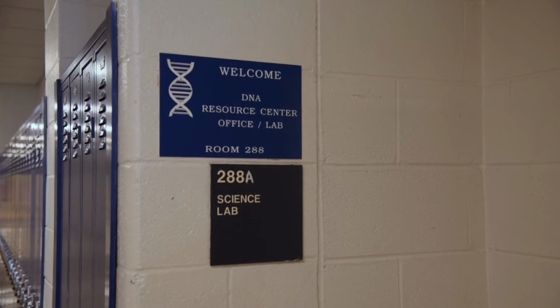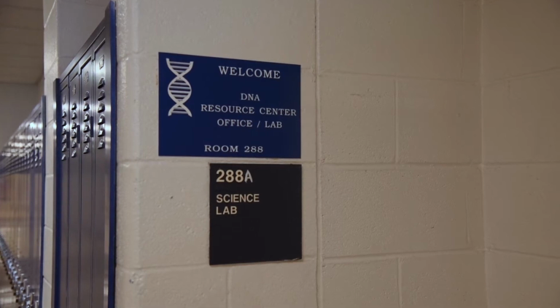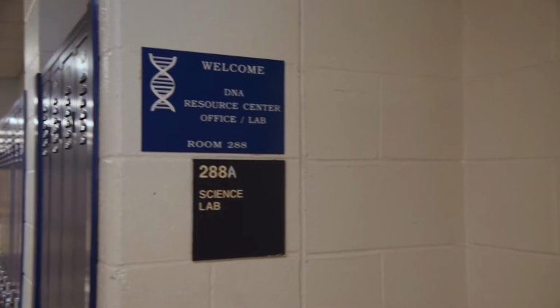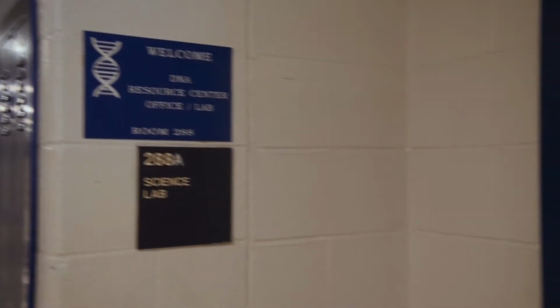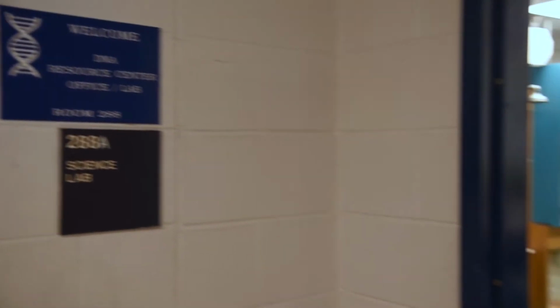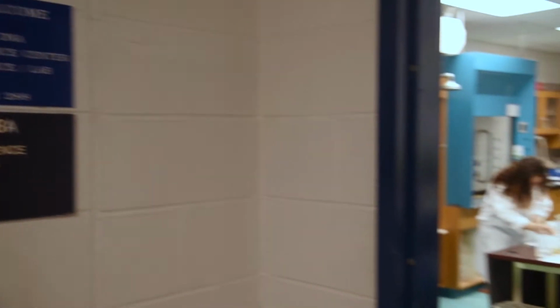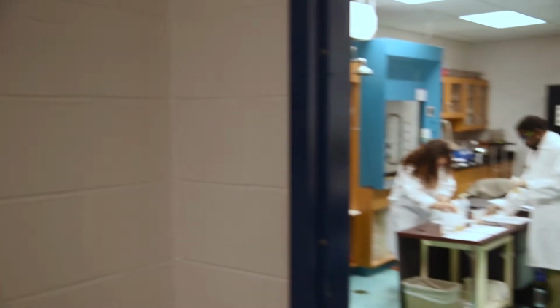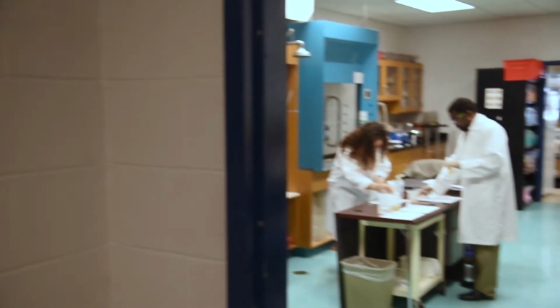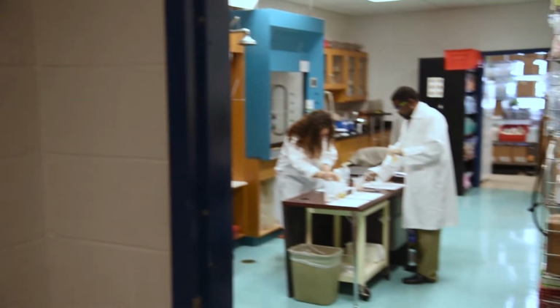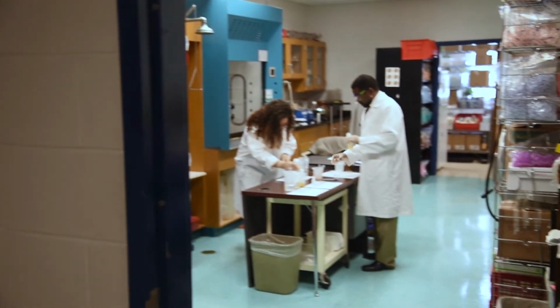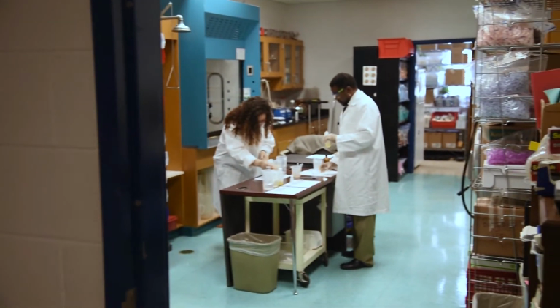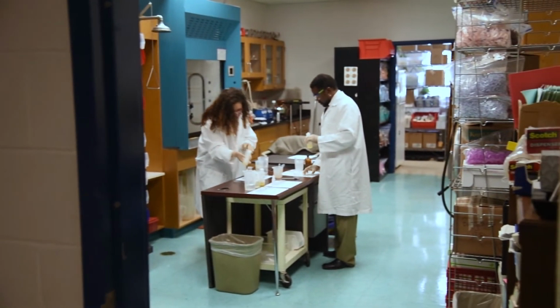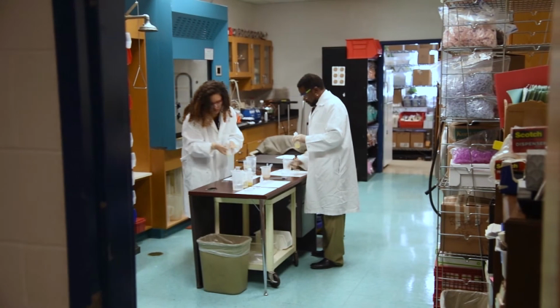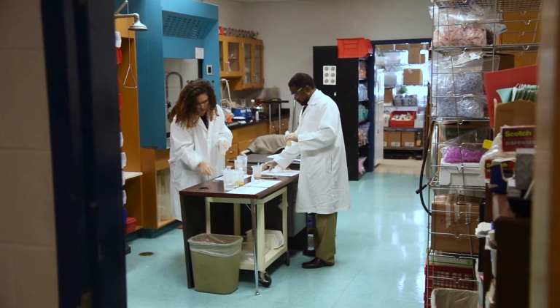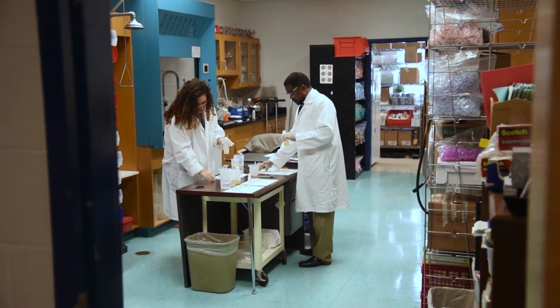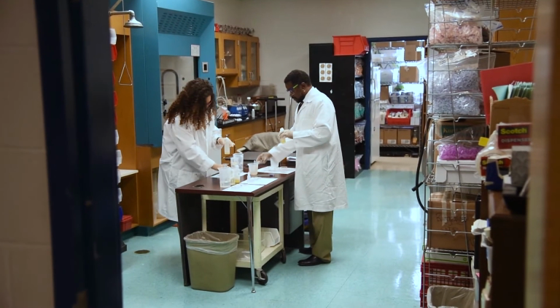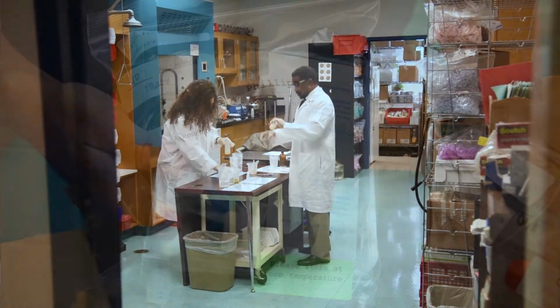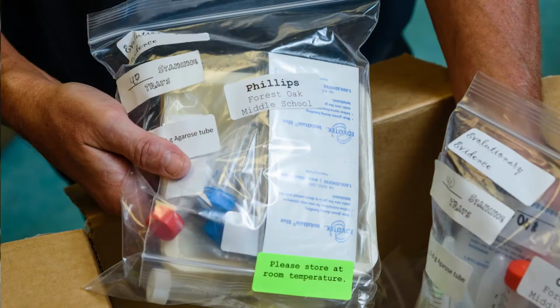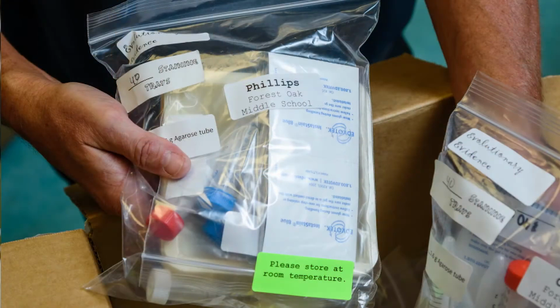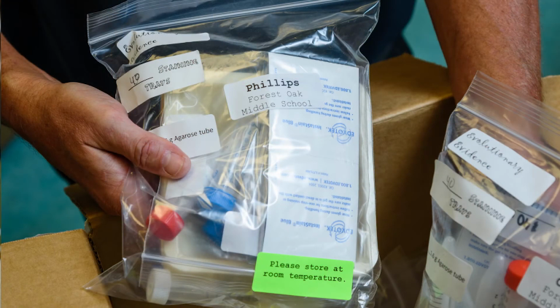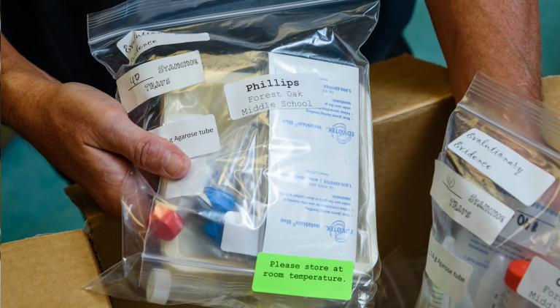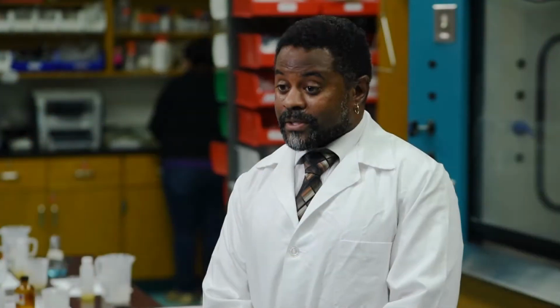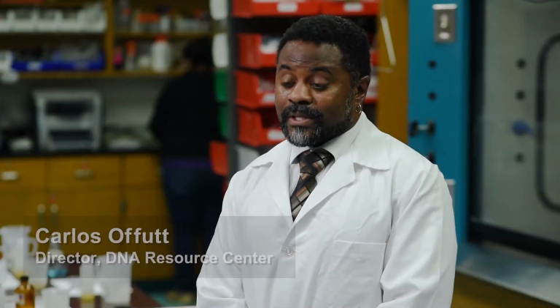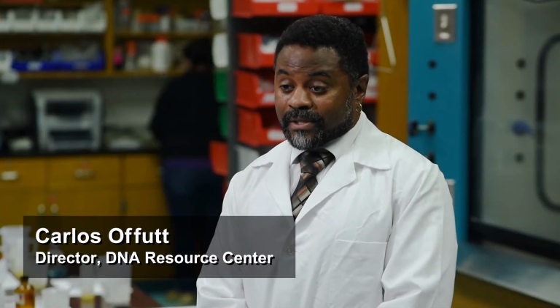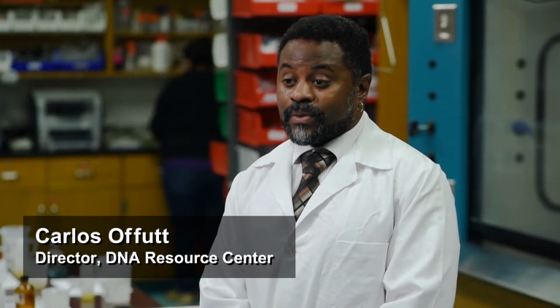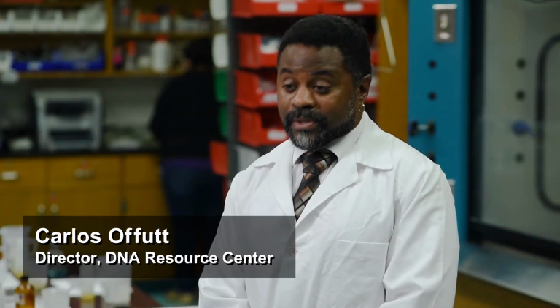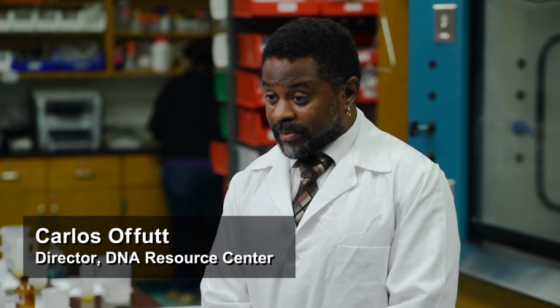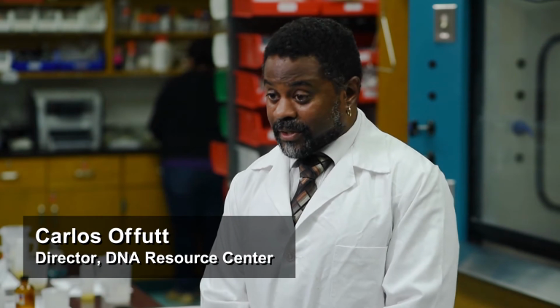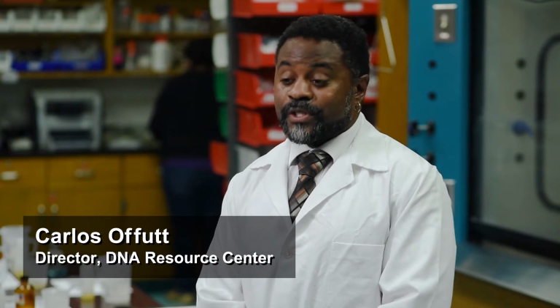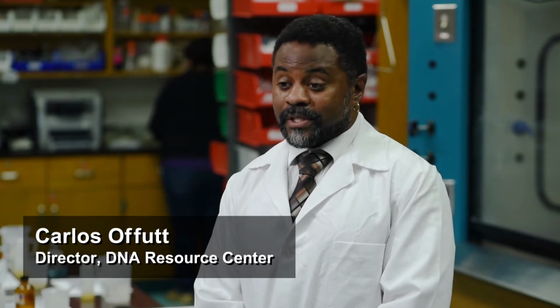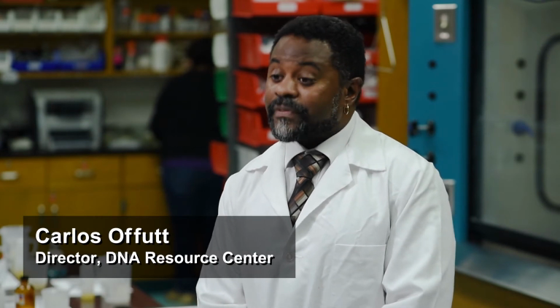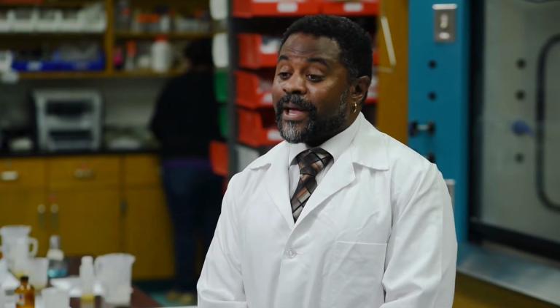This is the DNA Resource Center, also called the DRC, where all the magic happens. This is where we actually produce all of the science kits for the teachers, which allows them to actually present this material to the students in a more efficient manner.